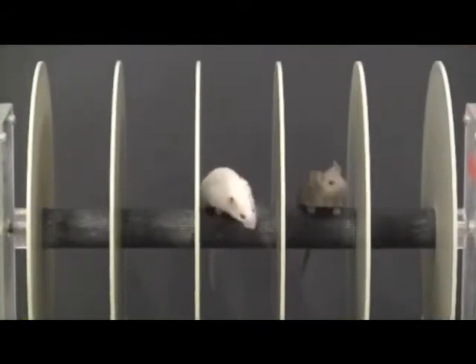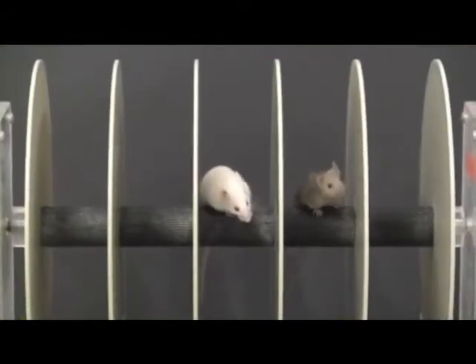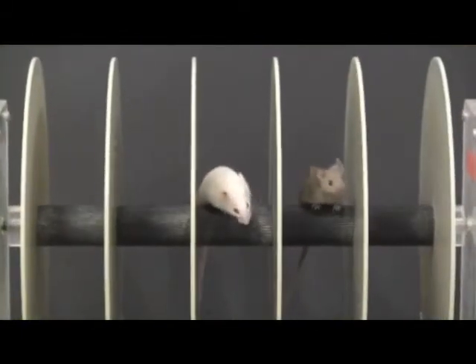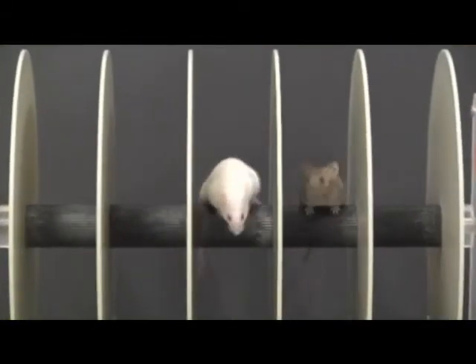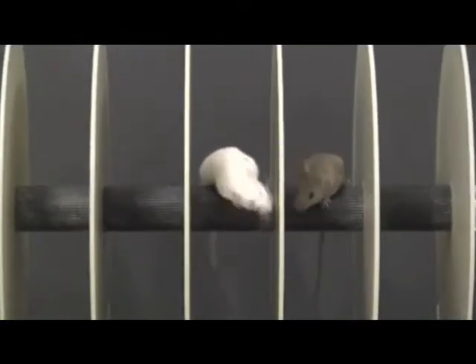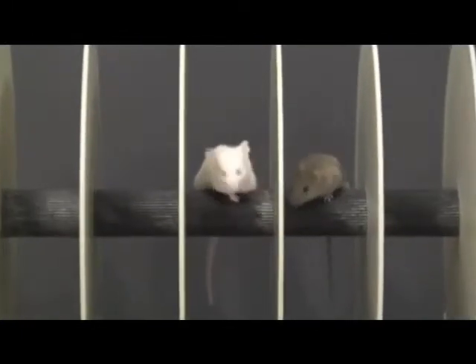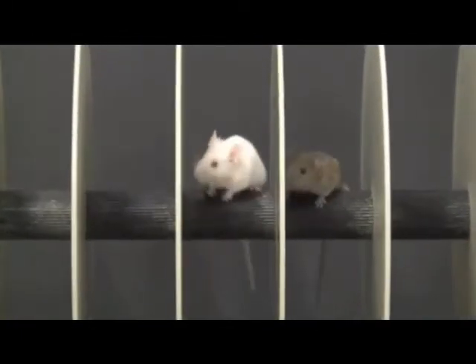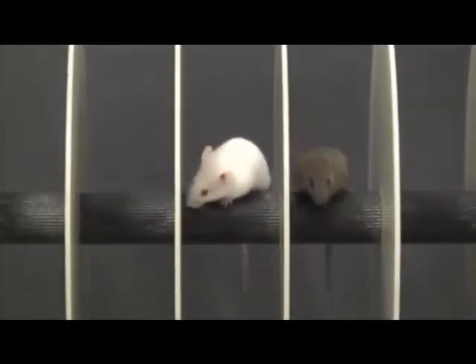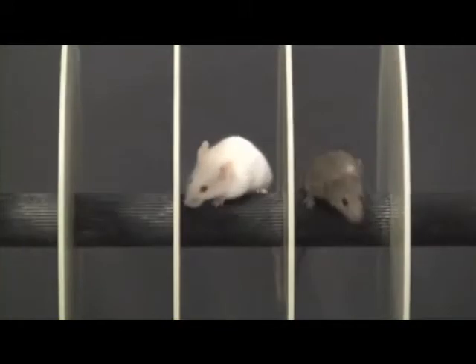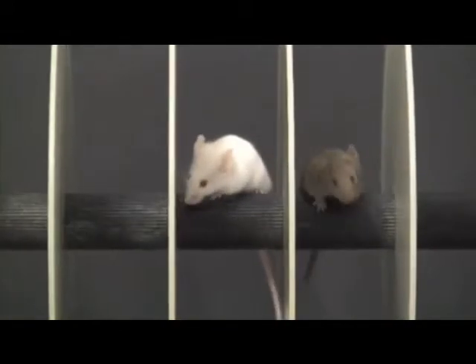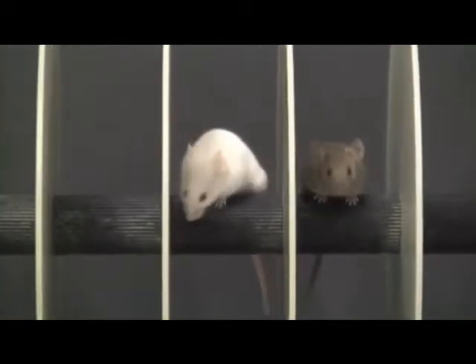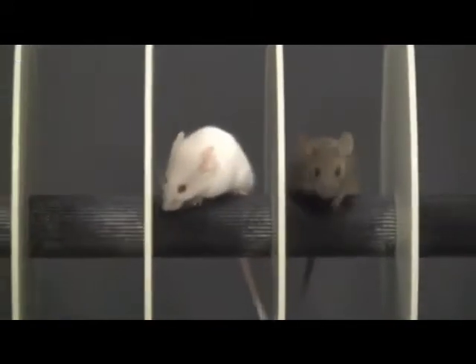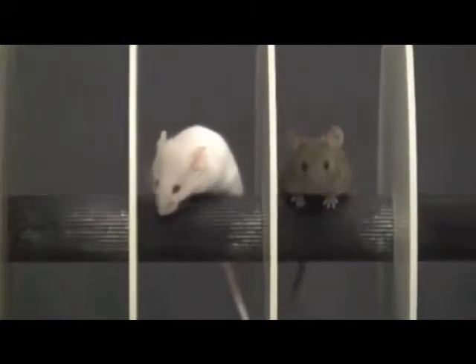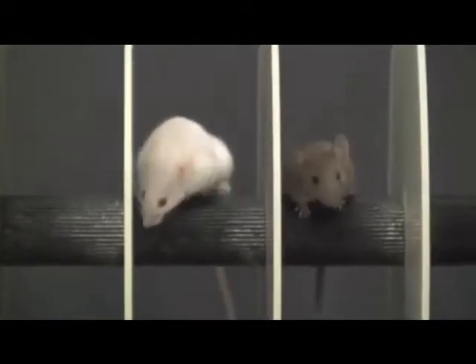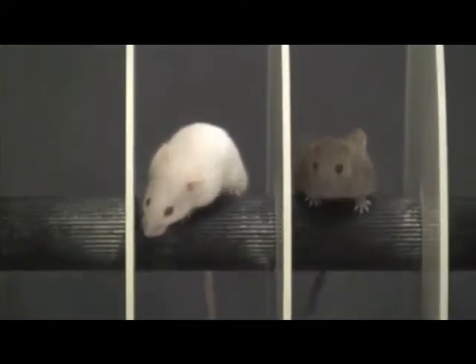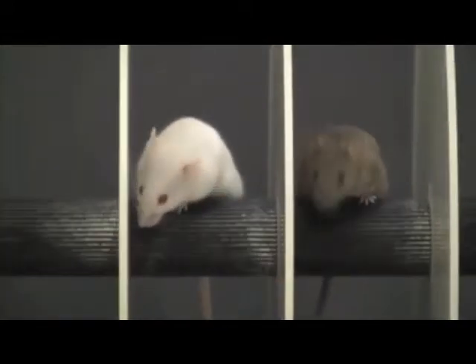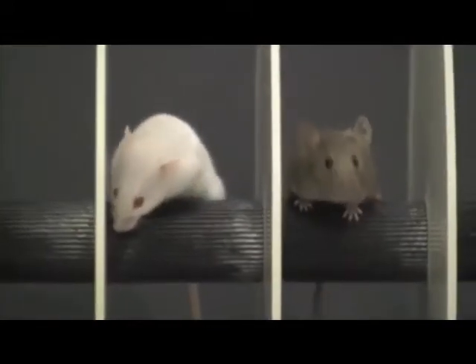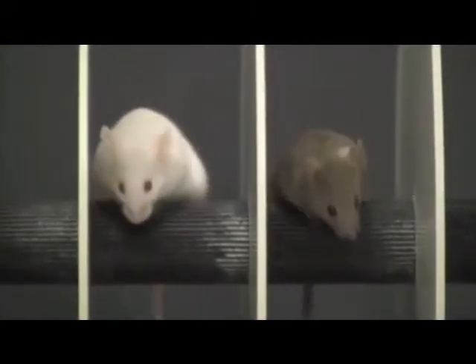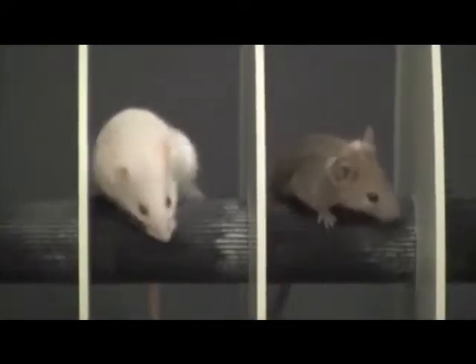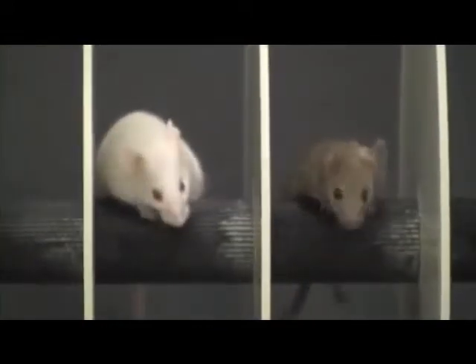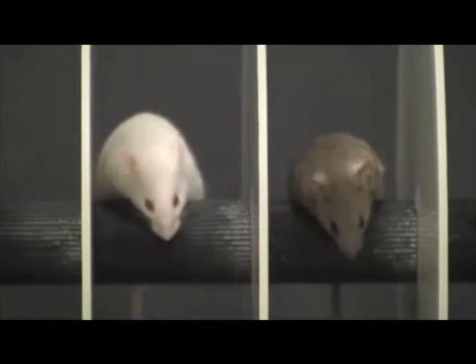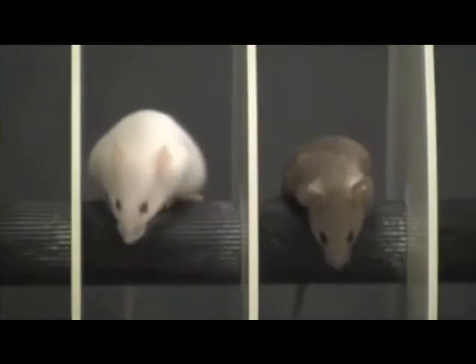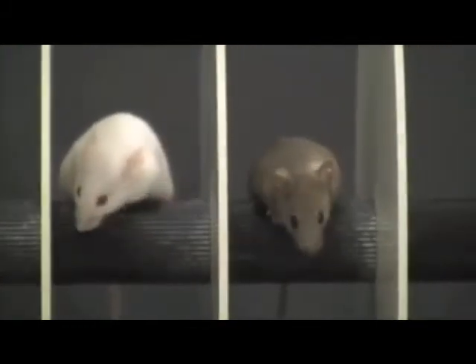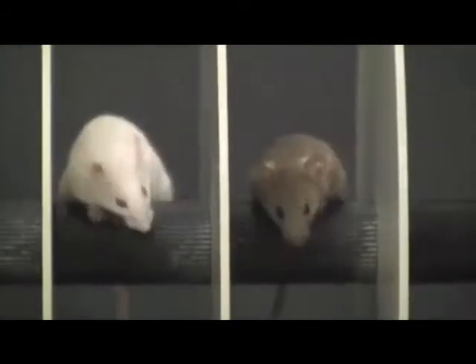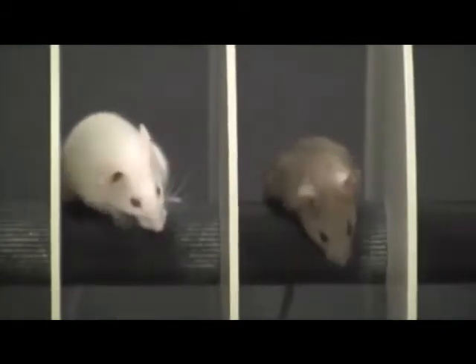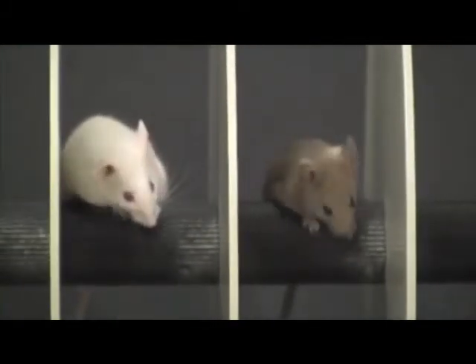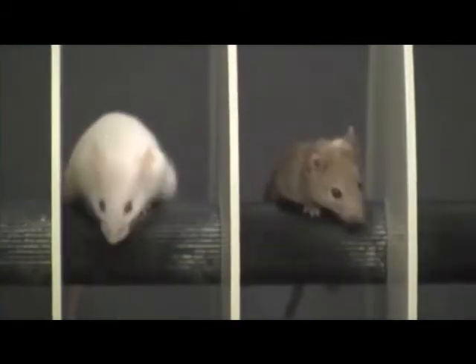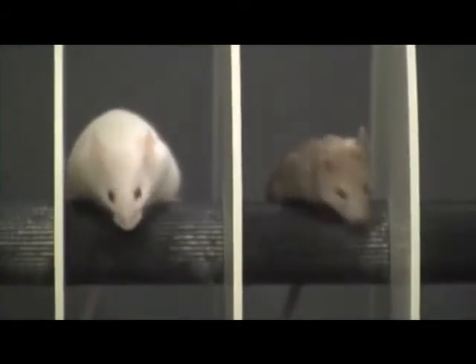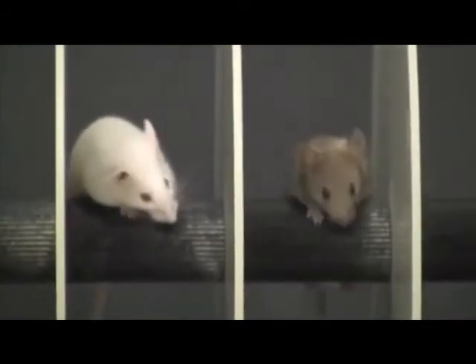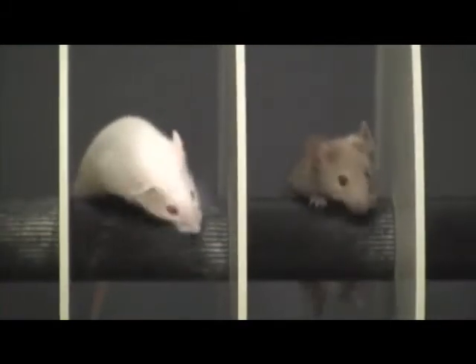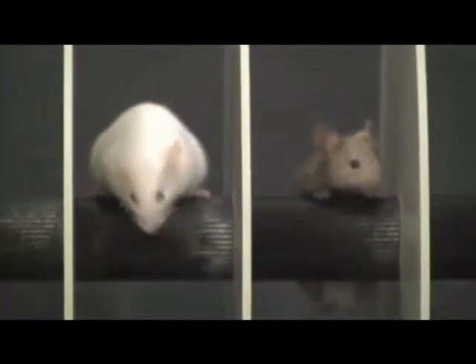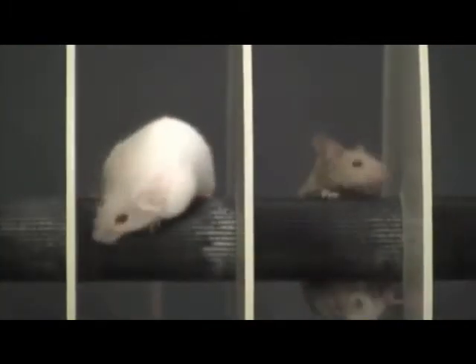The healthy wild type mouse on the left hand side is running without difficulty on the rotarod. In contrast, the transgenic ALS mouse on the right side has severe problems to even remain on the rotarod and slips off after a while.